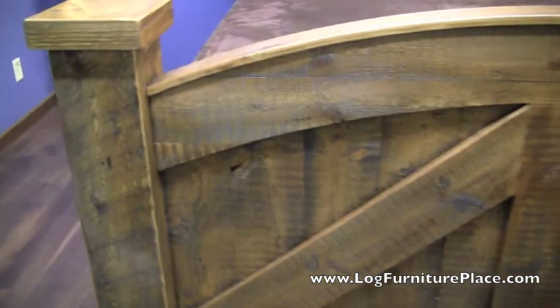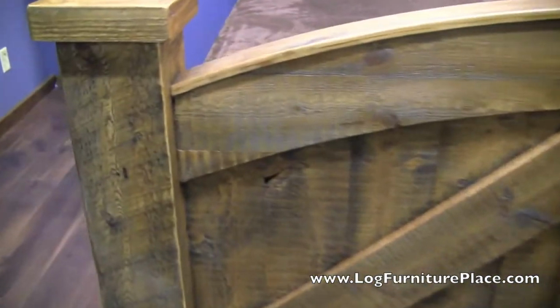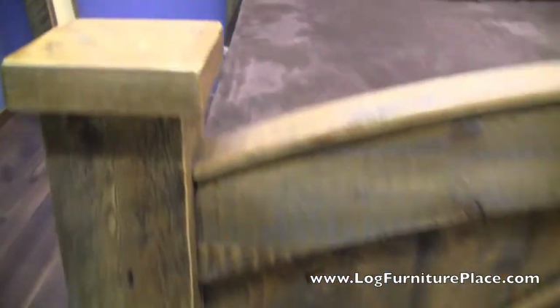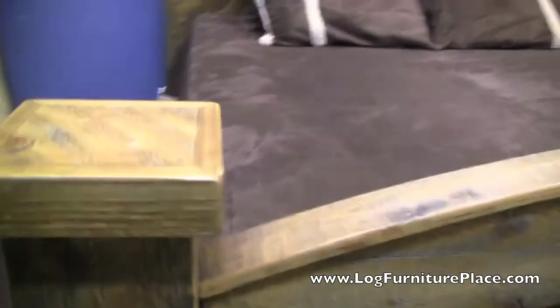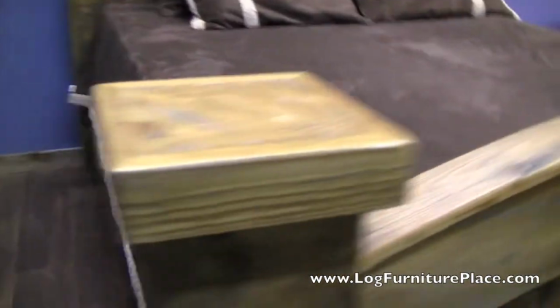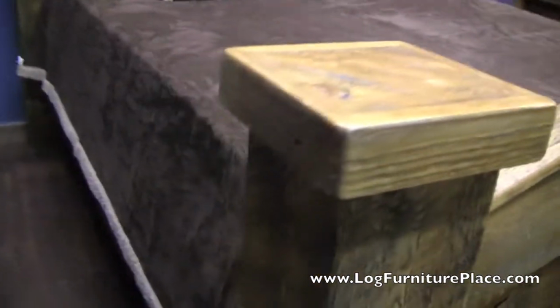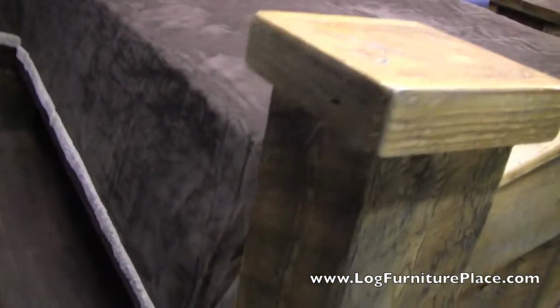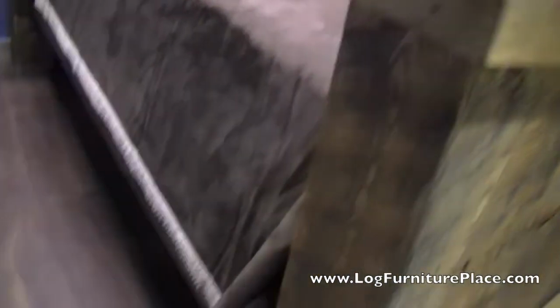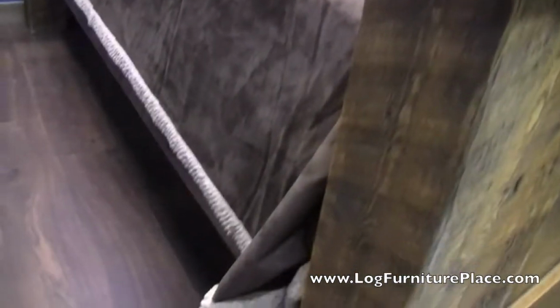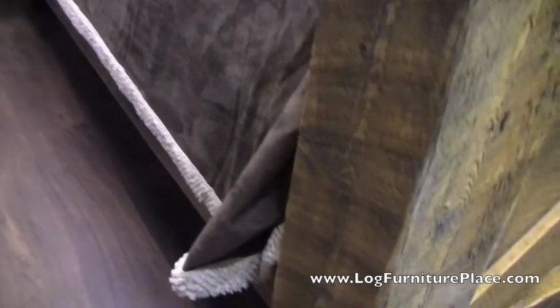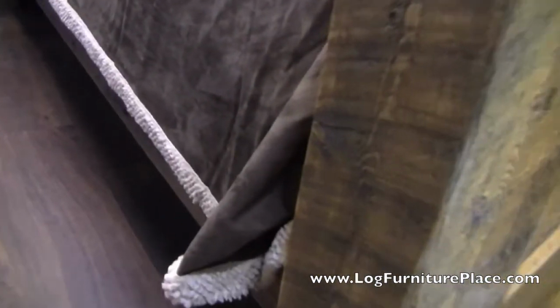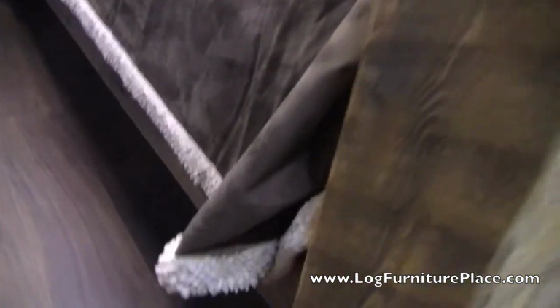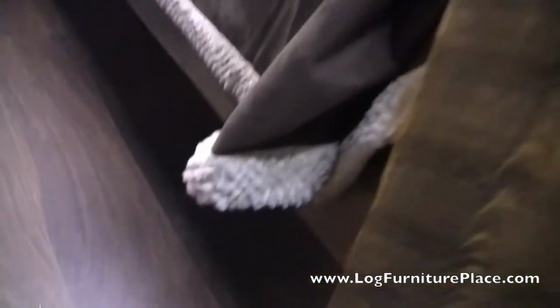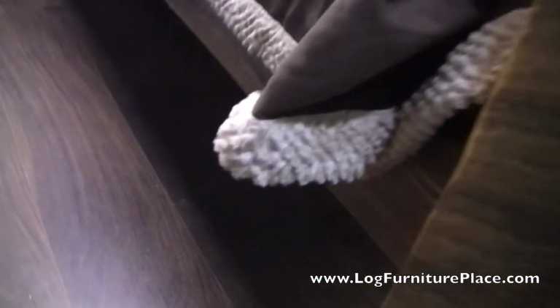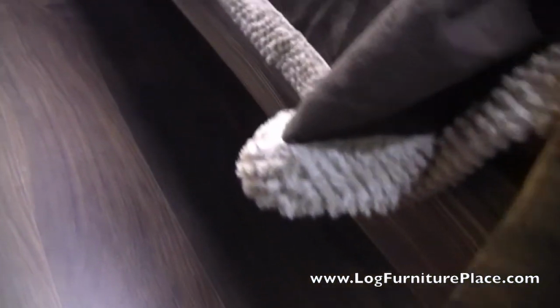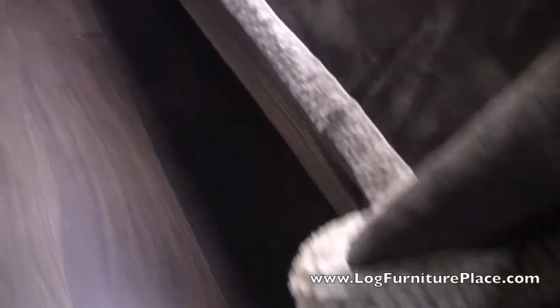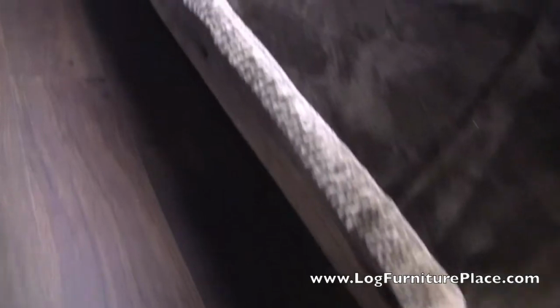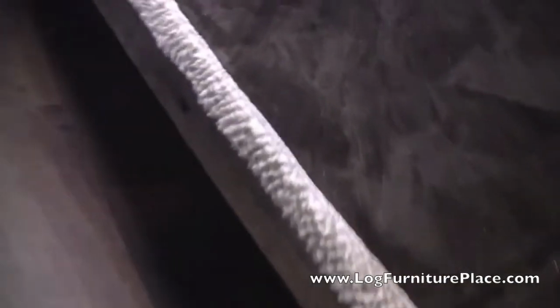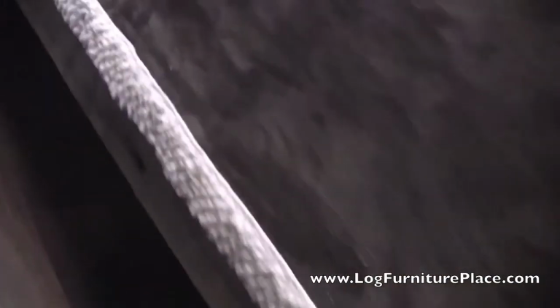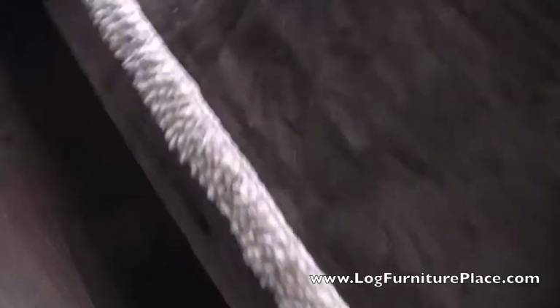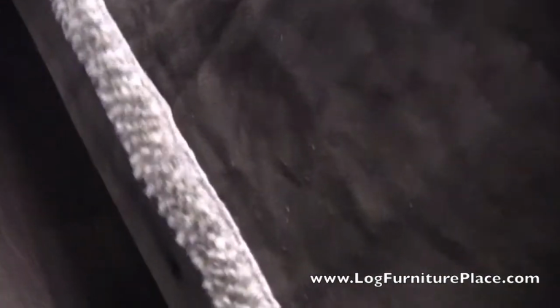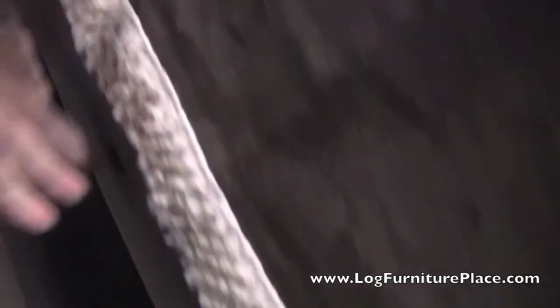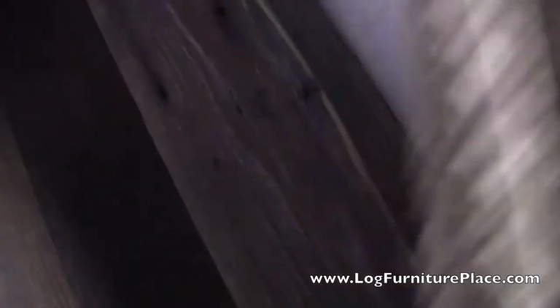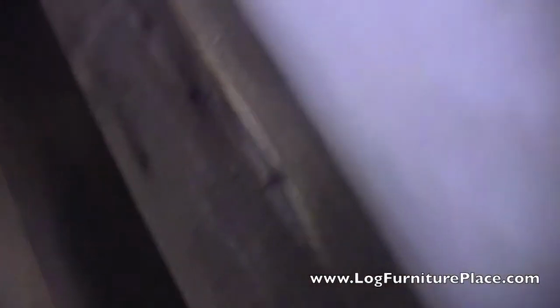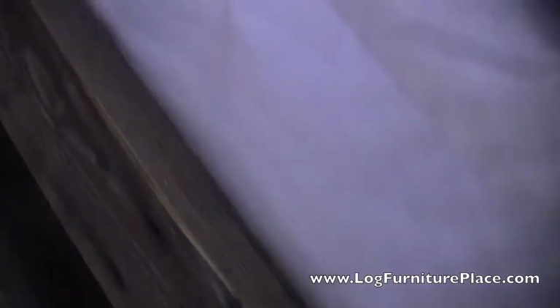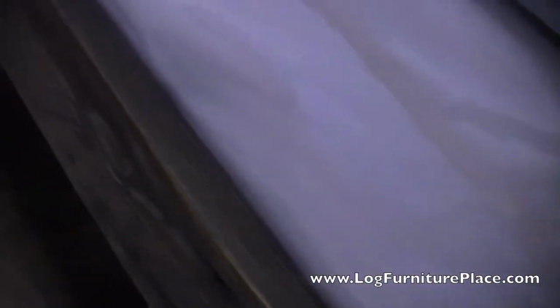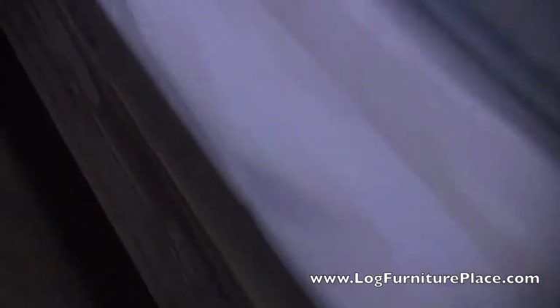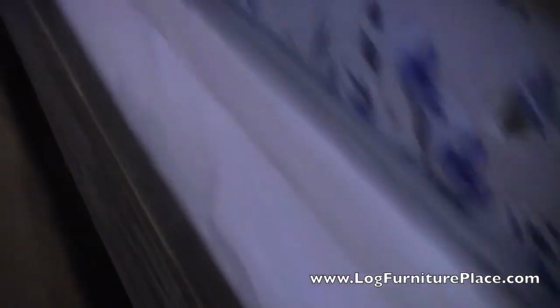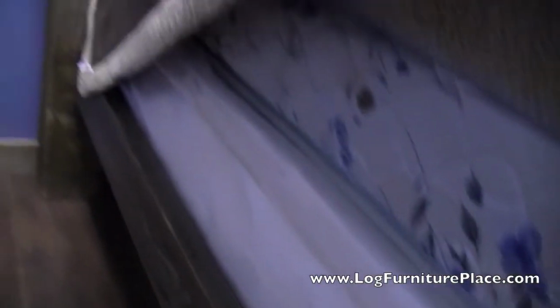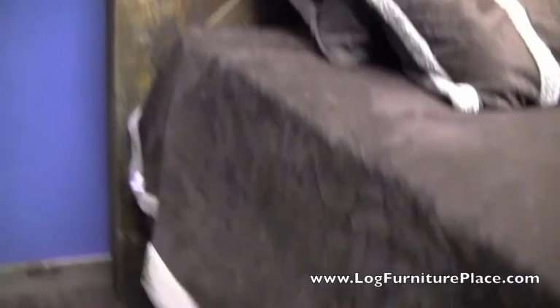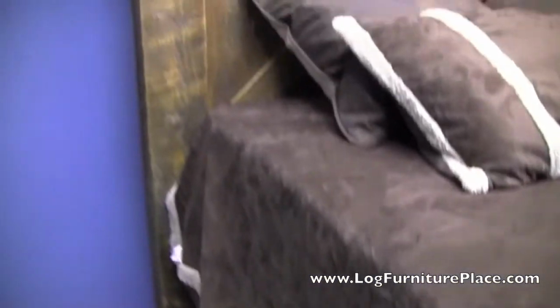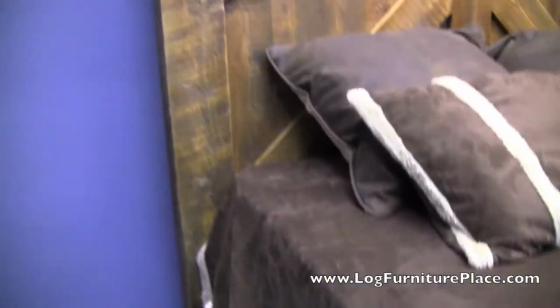The bed that we're looking at here has been finished in the clear or natural finish. There are a few other finishes available as well — you can get a barn red color, a black, or an ivory finish.